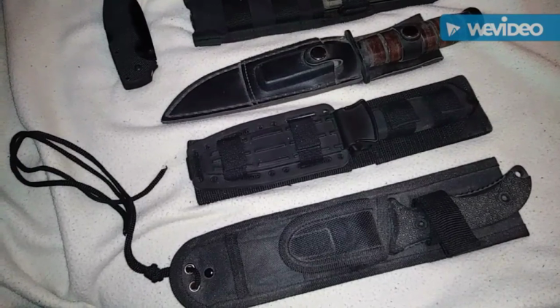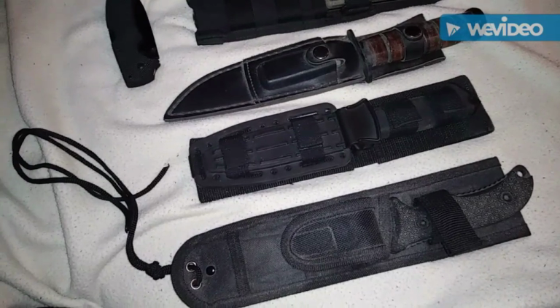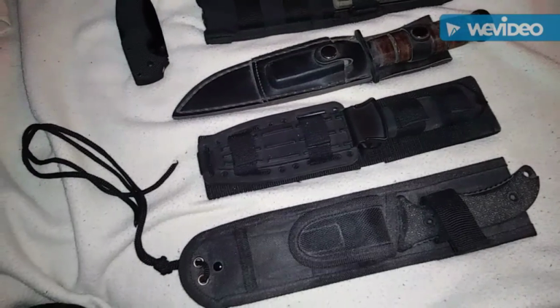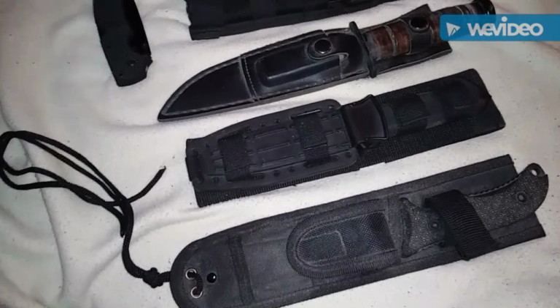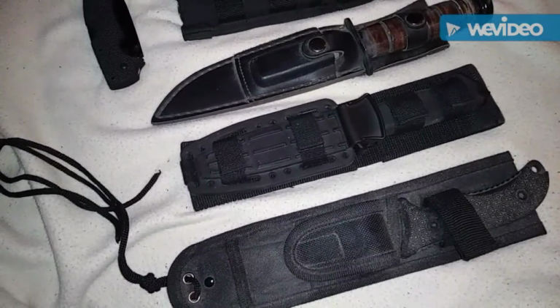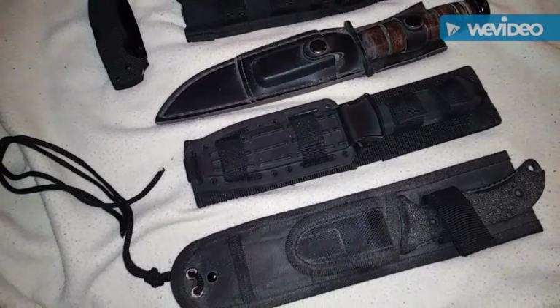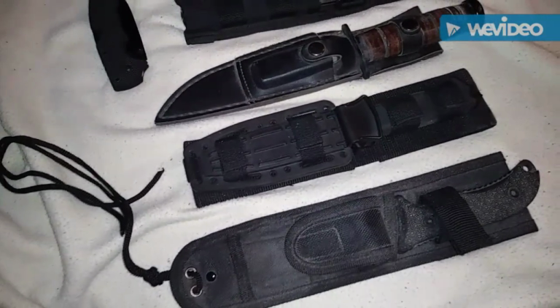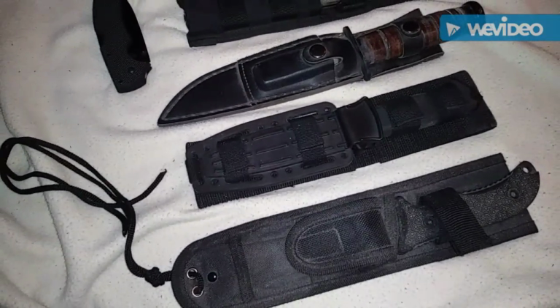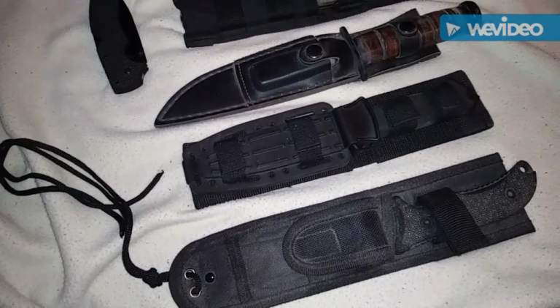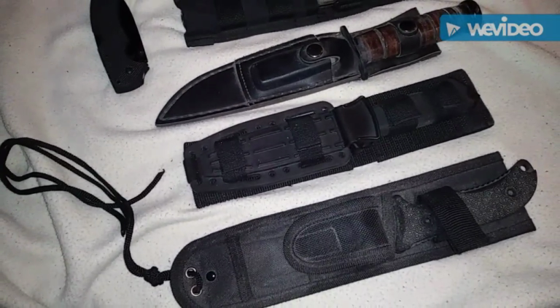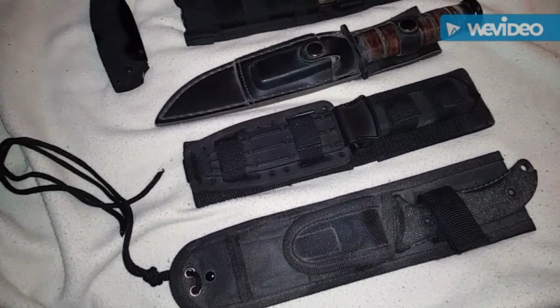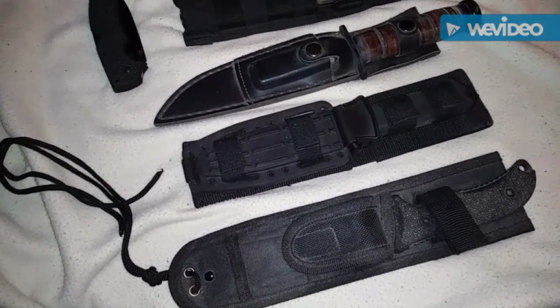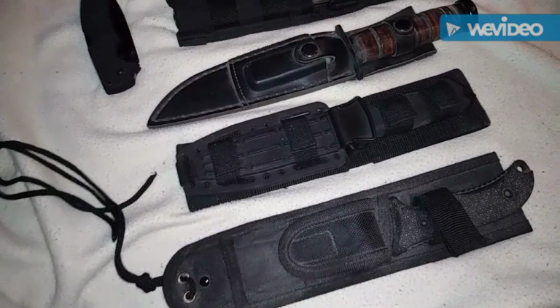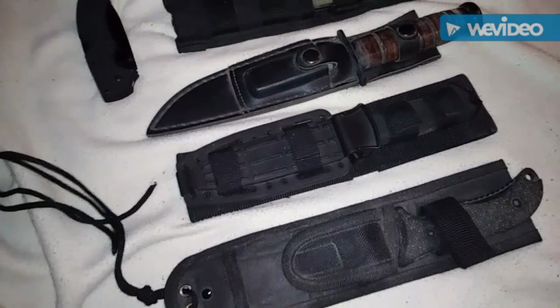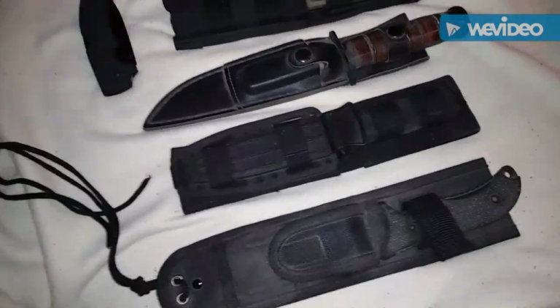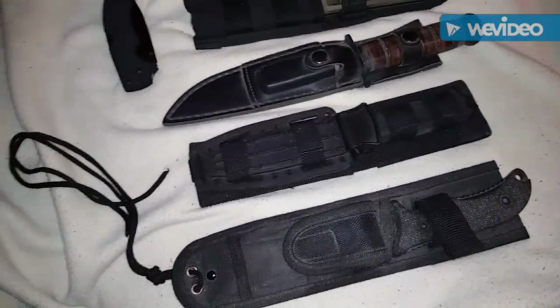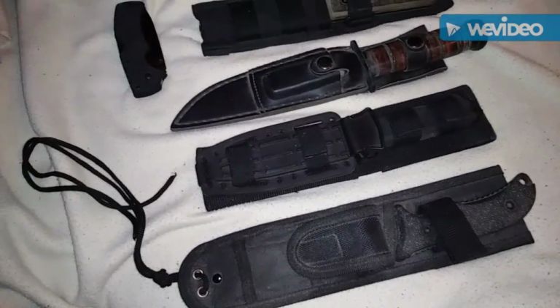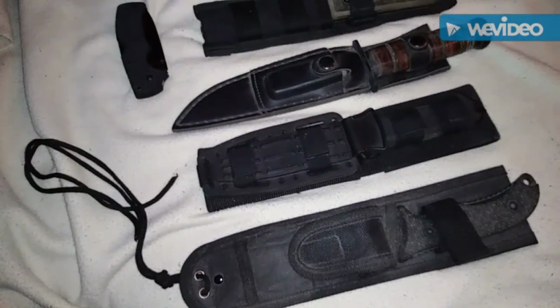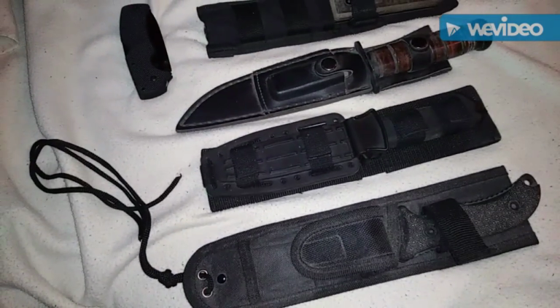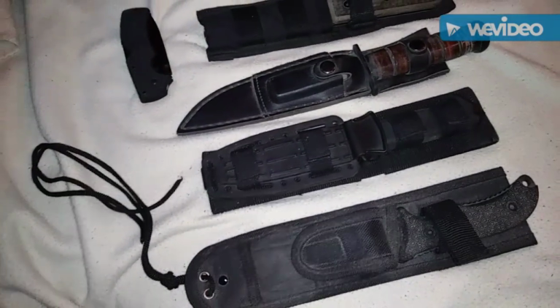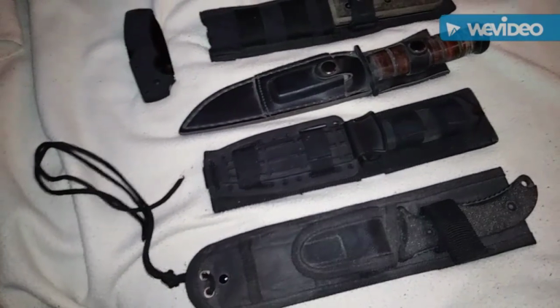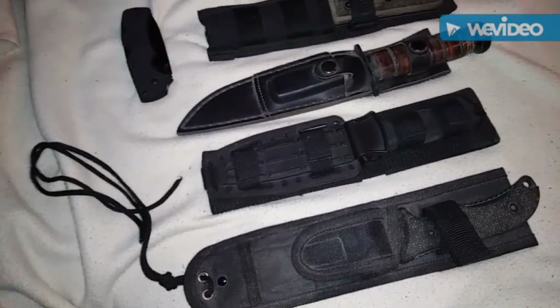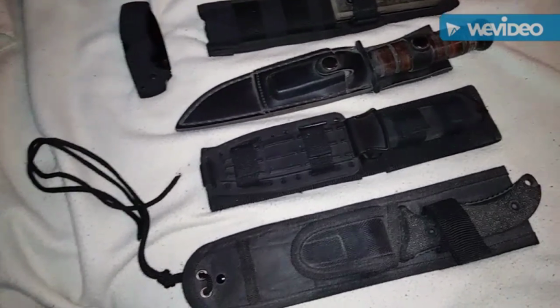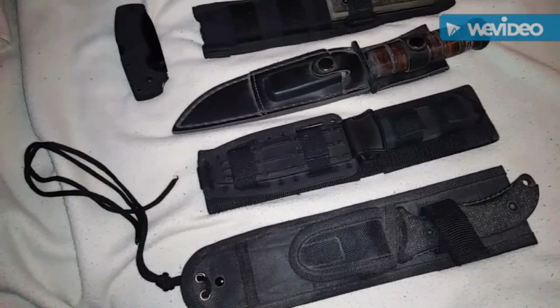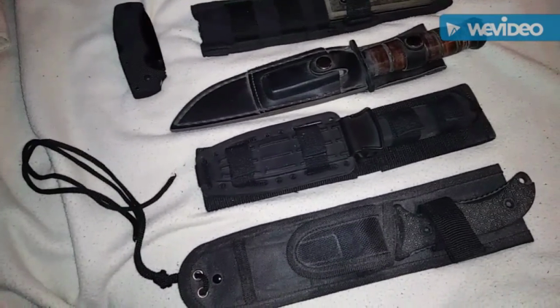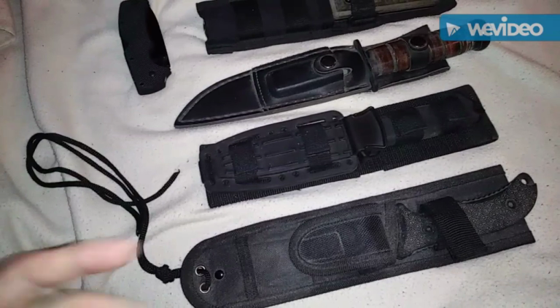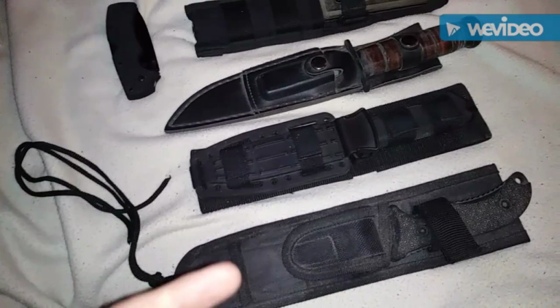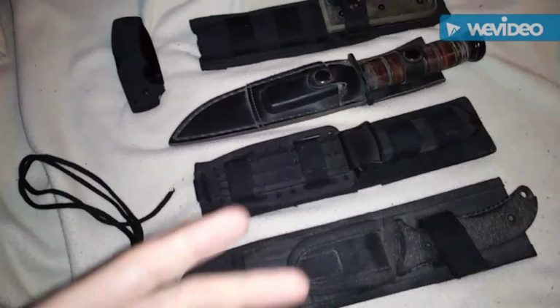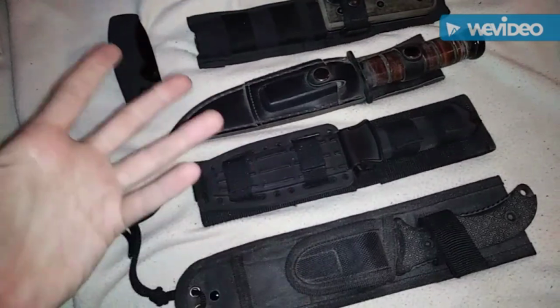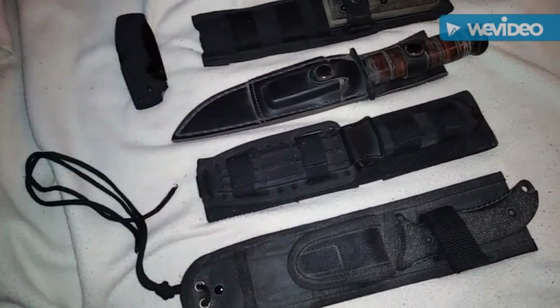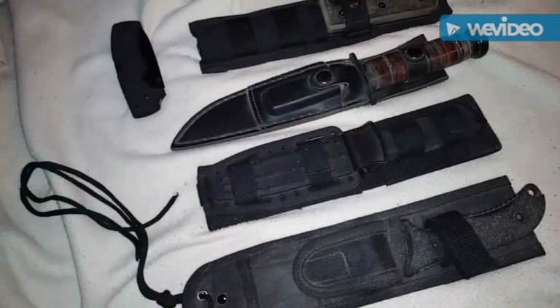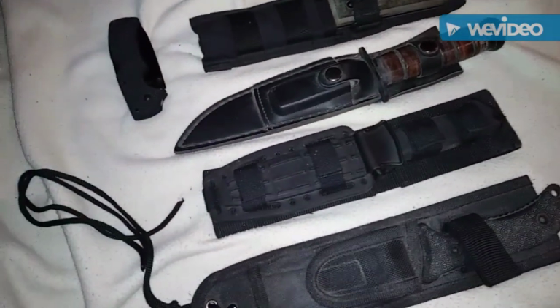If you think that your bug out route is a high-threat scenario — a higher possibility that your bug out turns into more of a survival situation — then you might want to consider one of these heavy-duty options.